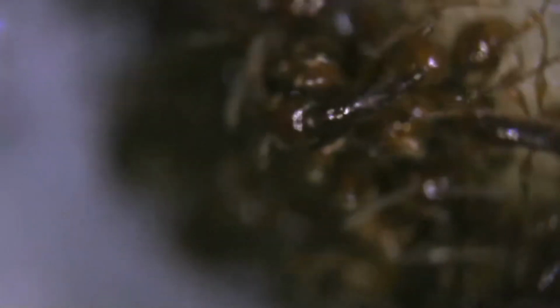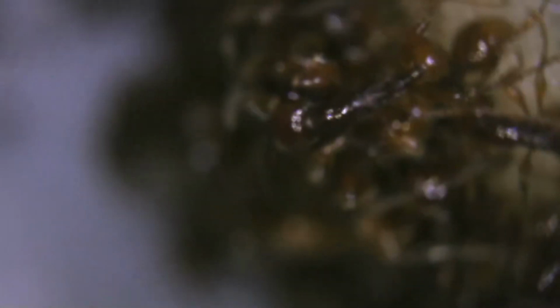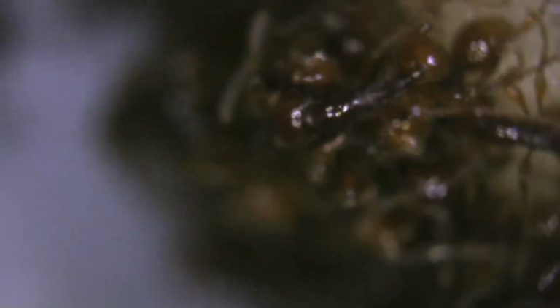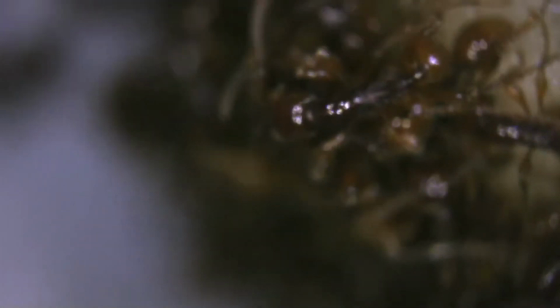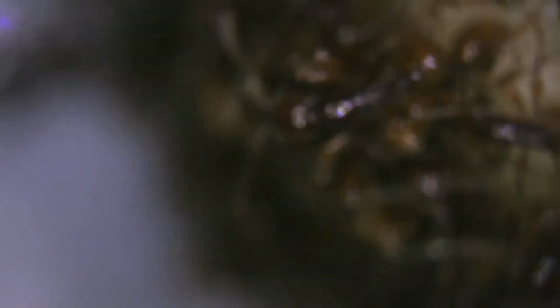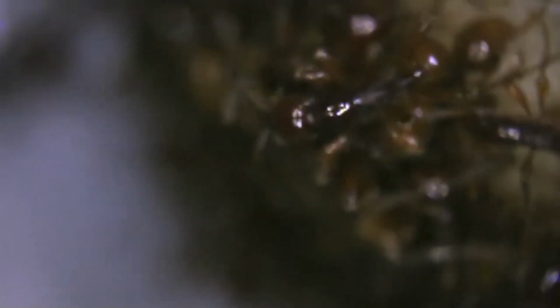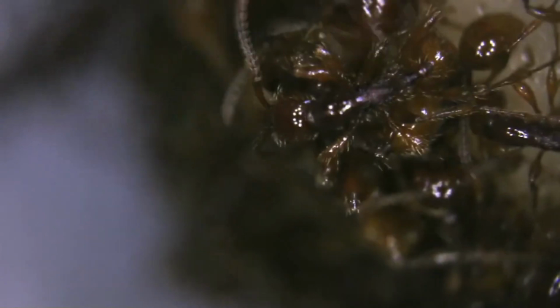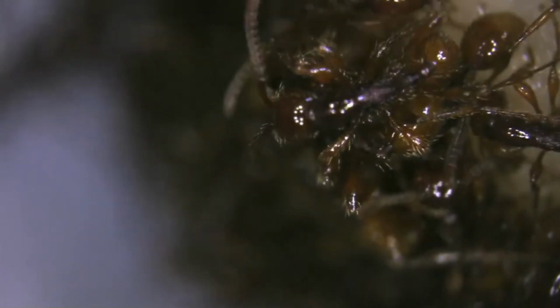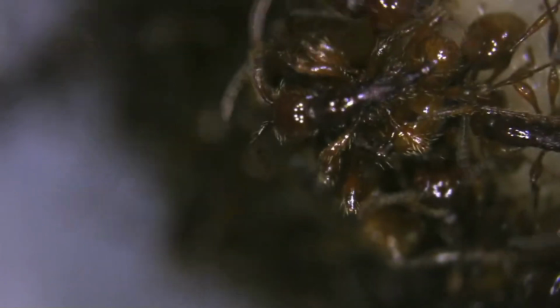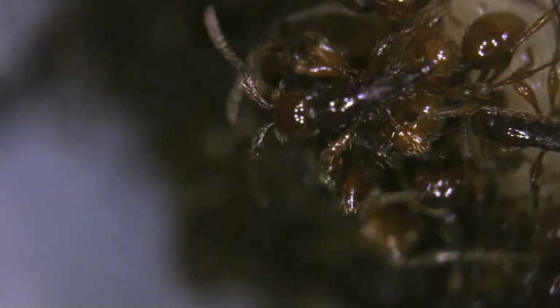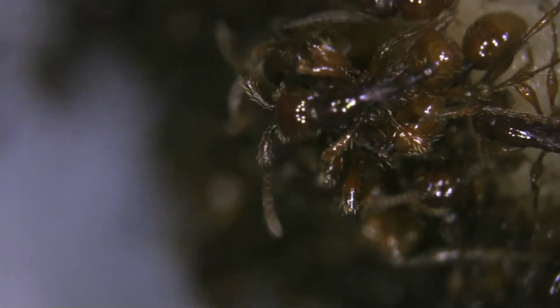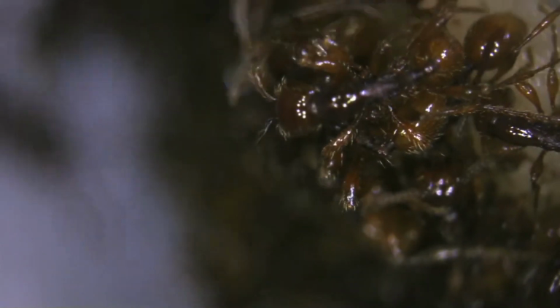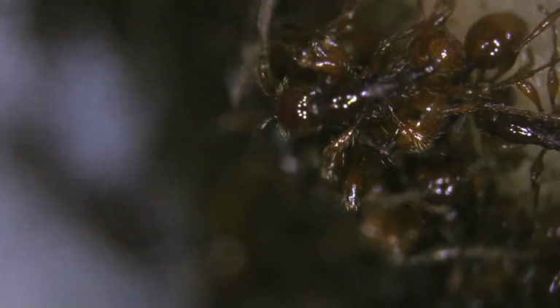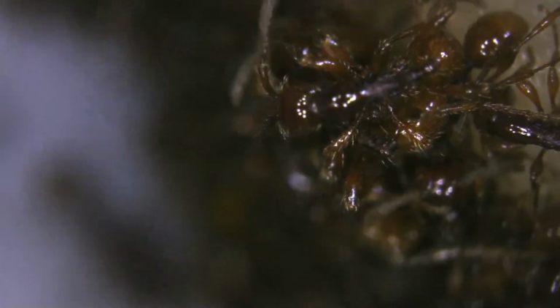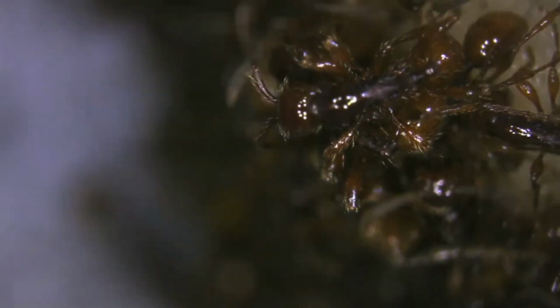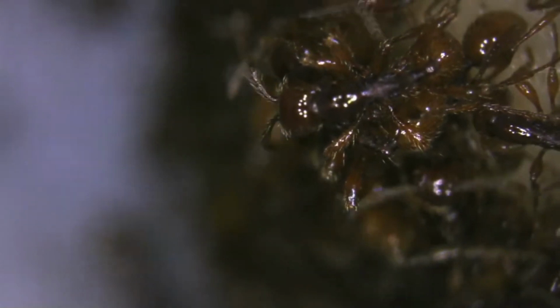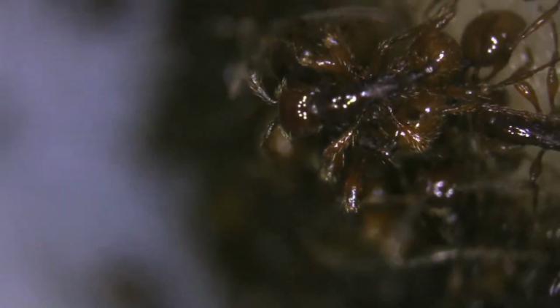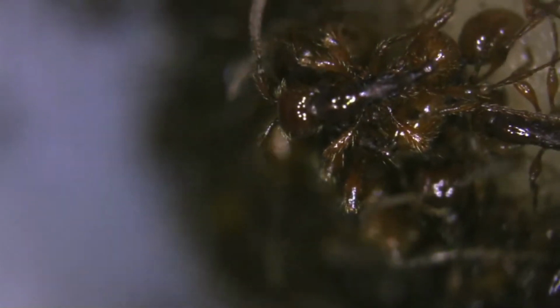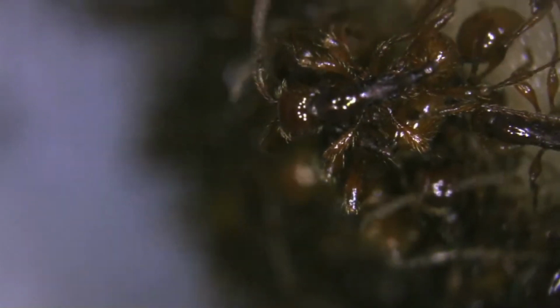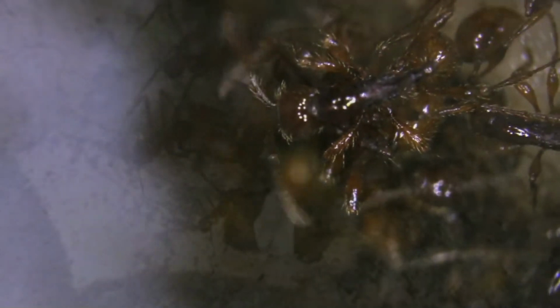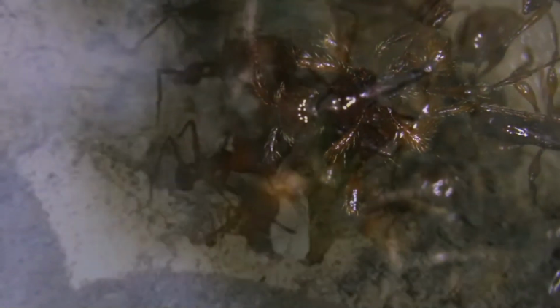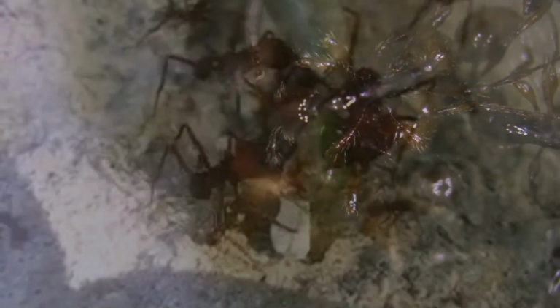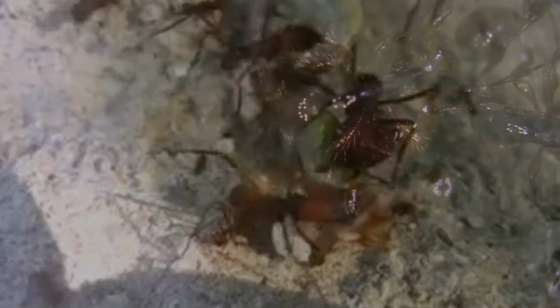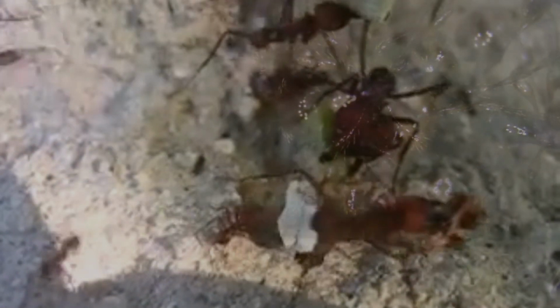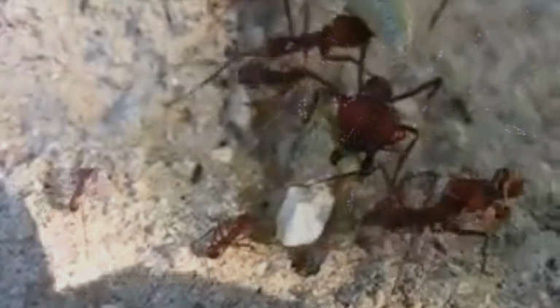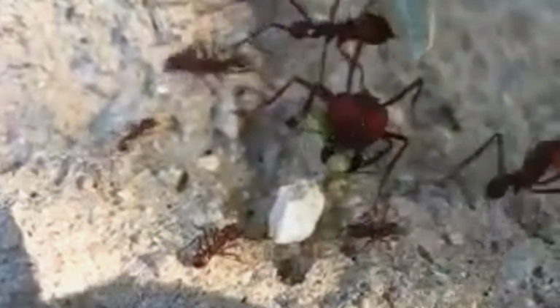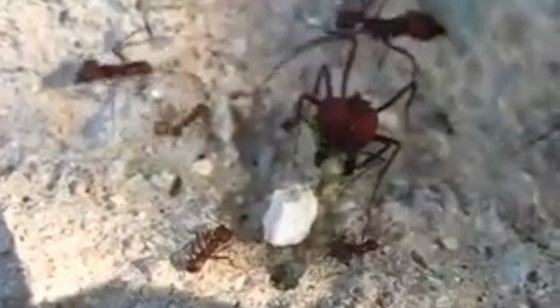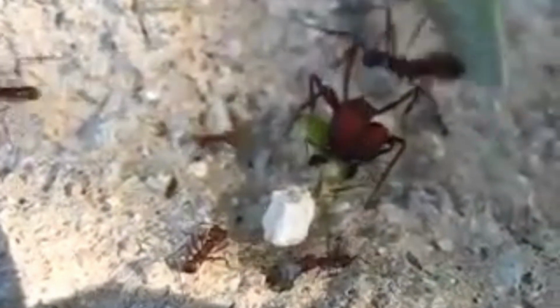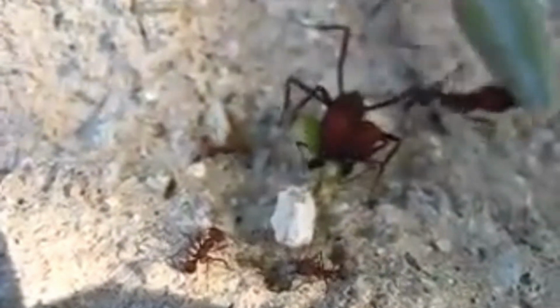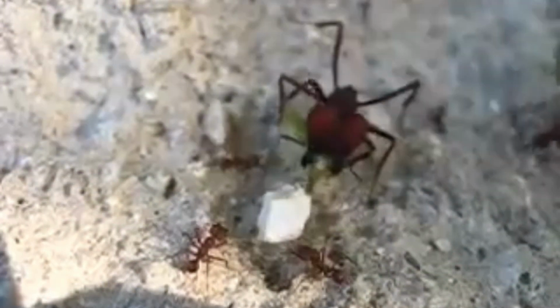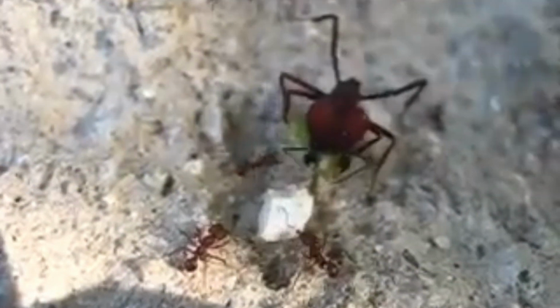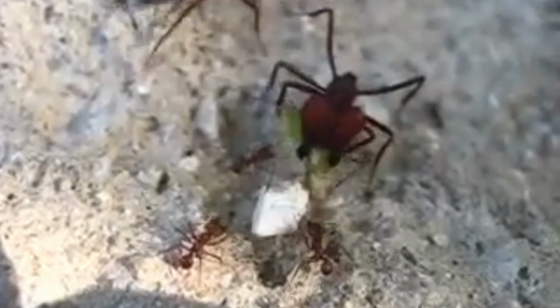With the help of microcomputed tomography, micro-CT, devices and electron microscopy, they x-rayed and captured images of ants.